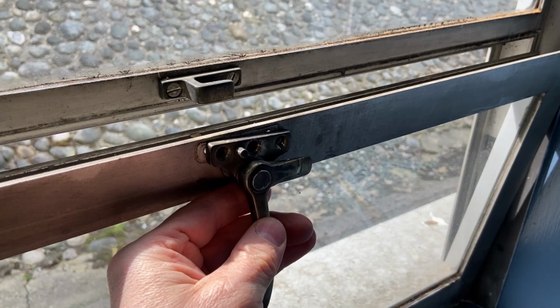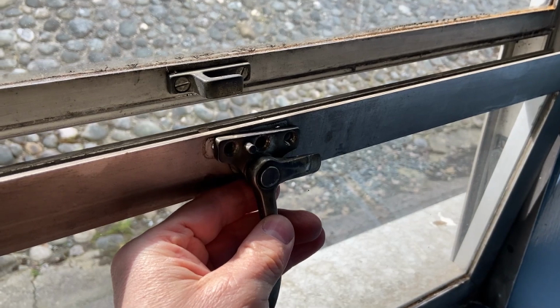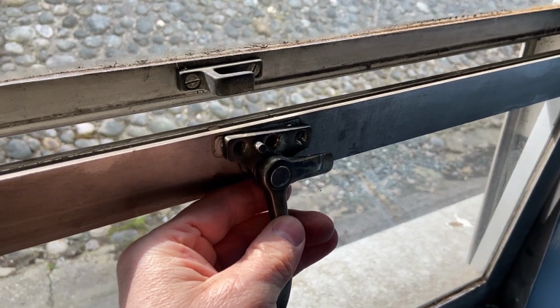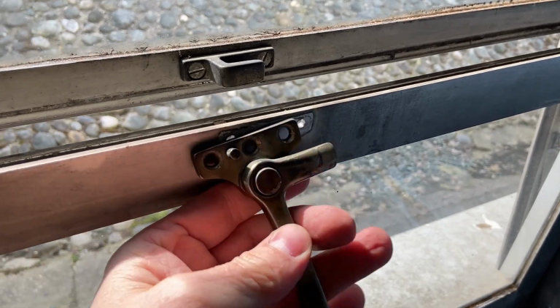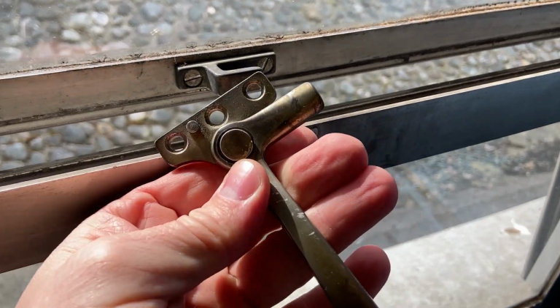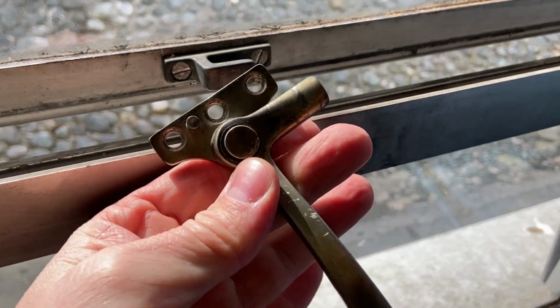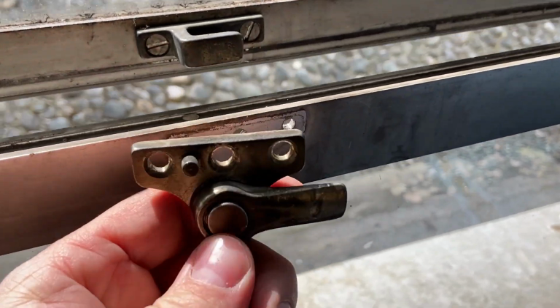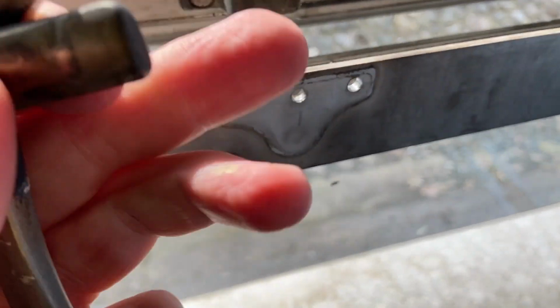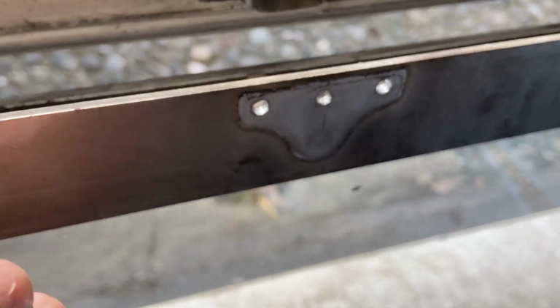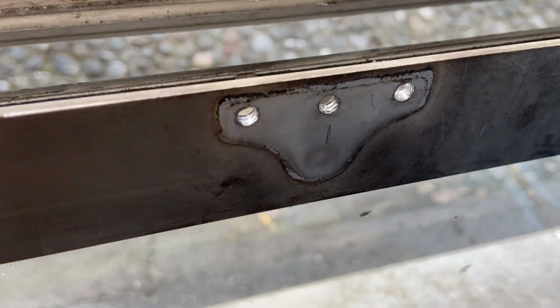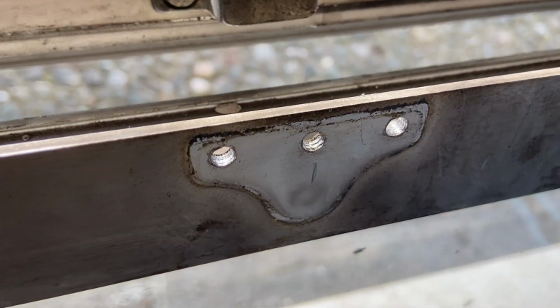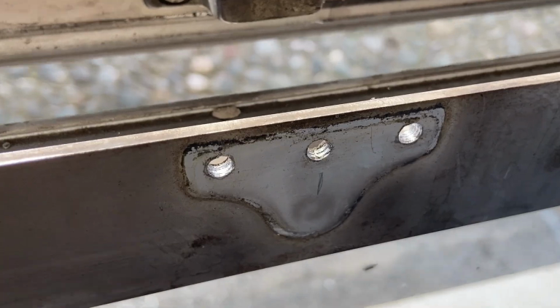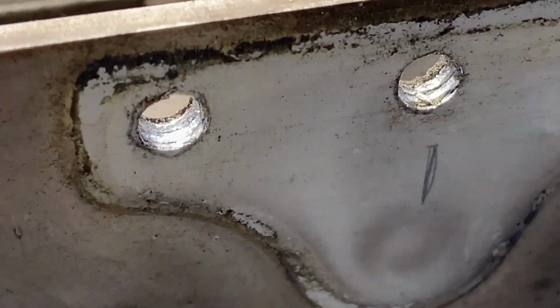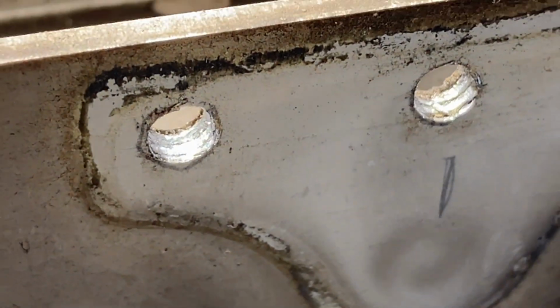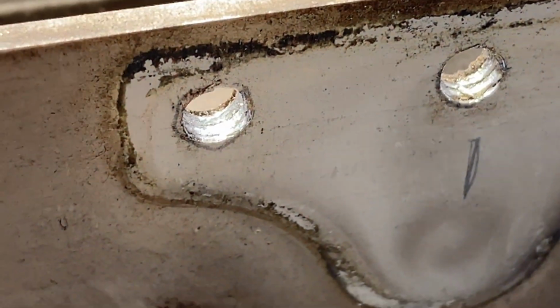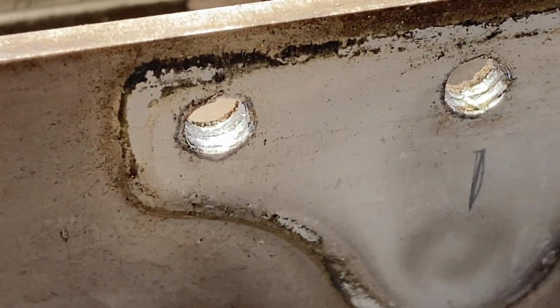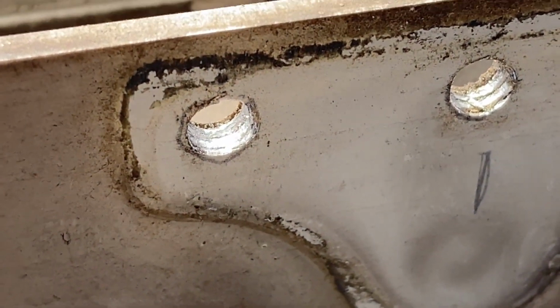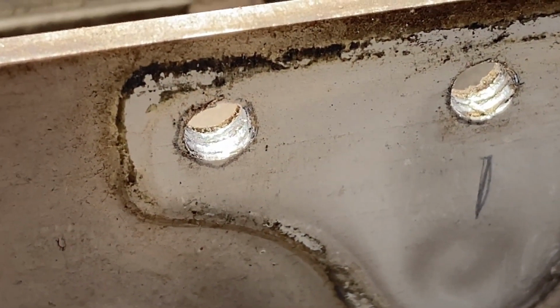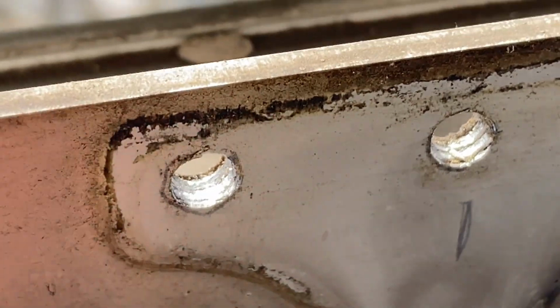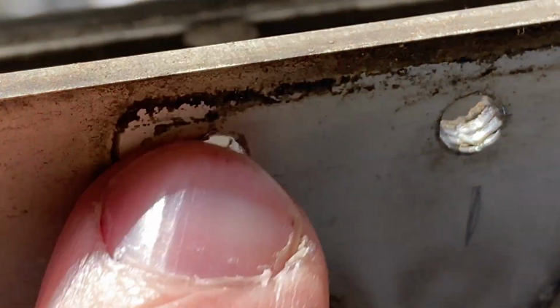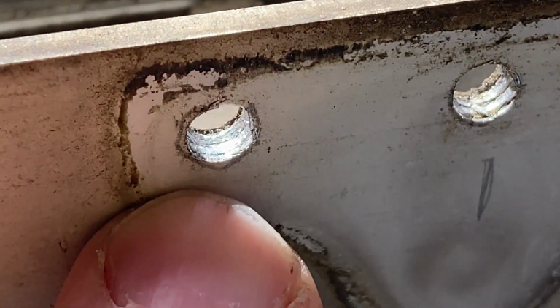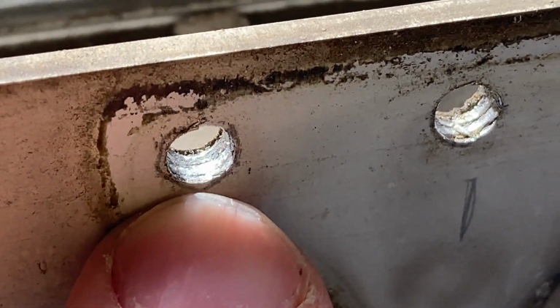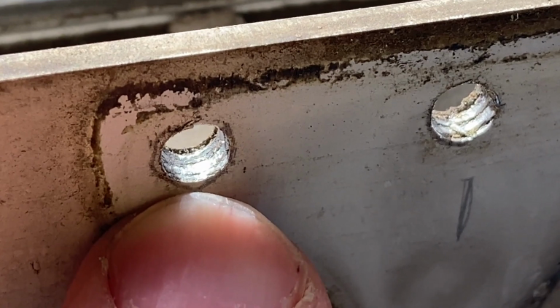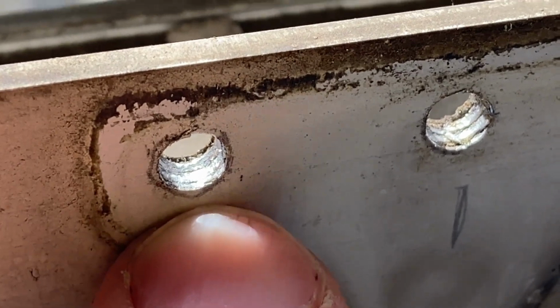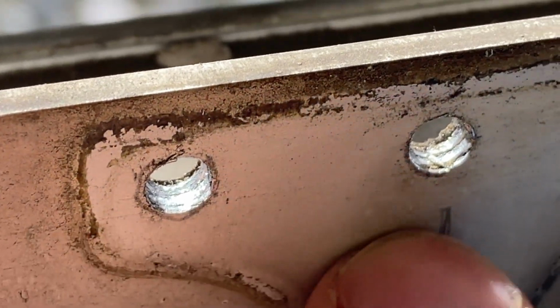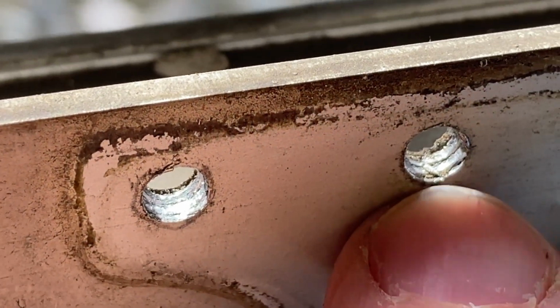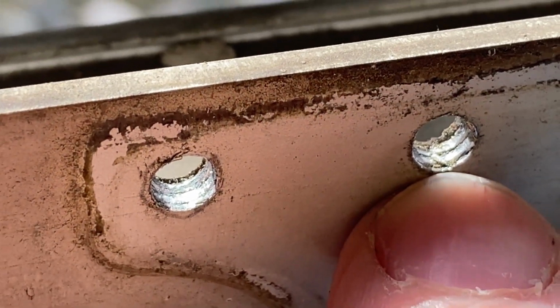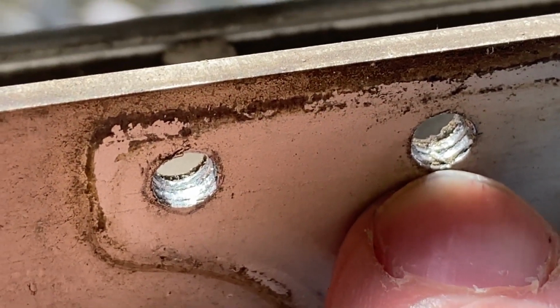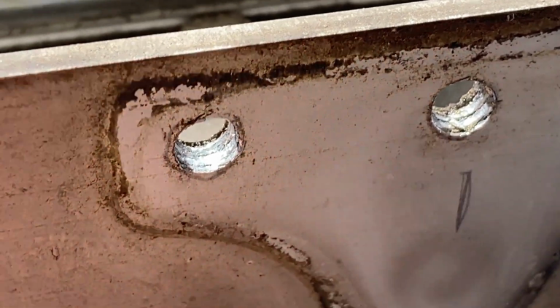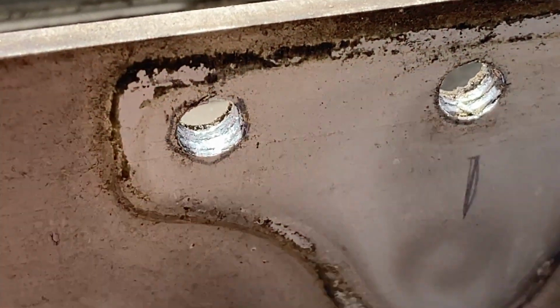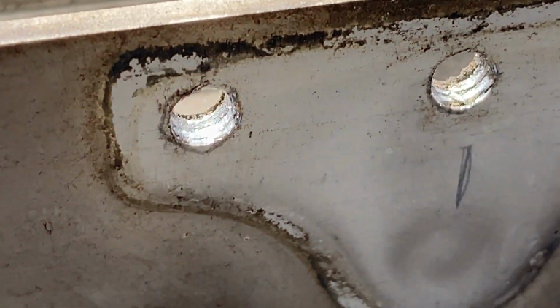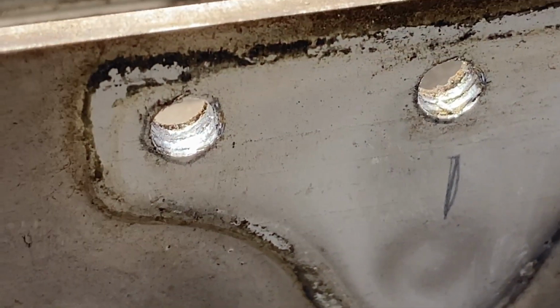On this window here, this handle separated from the frame because the screws don't have any thread left in the metal frame — that's barely anything. In this video I'll show you what to do.